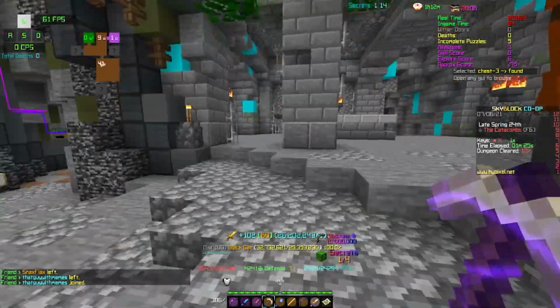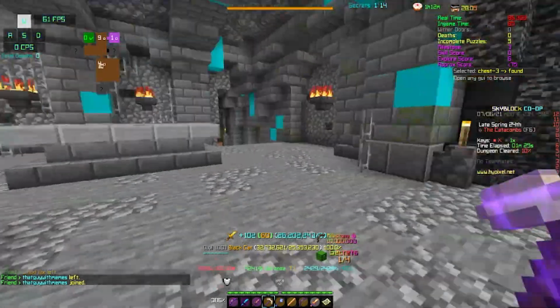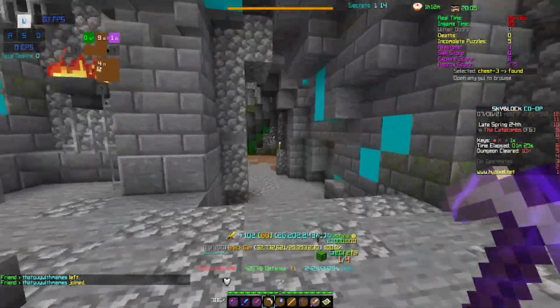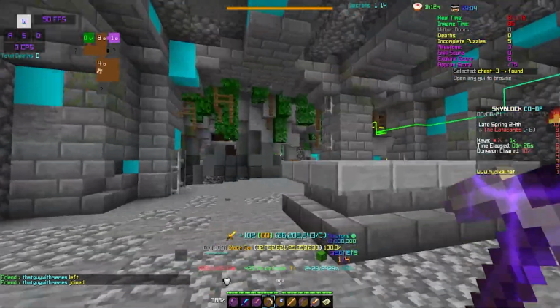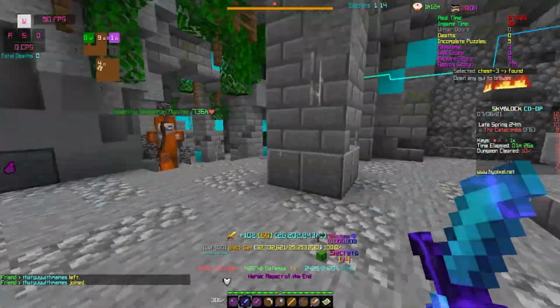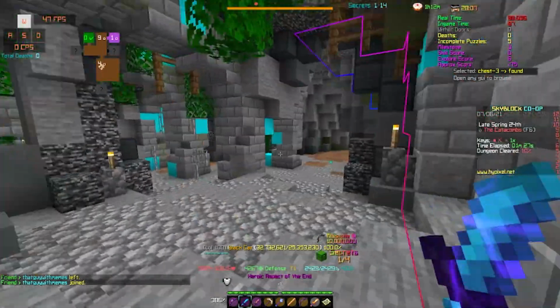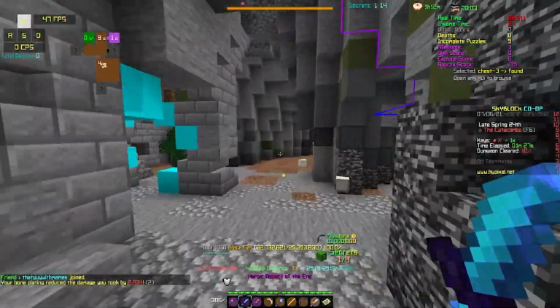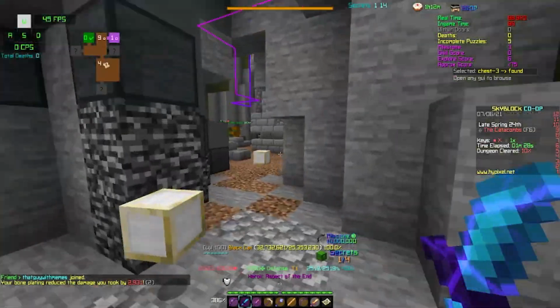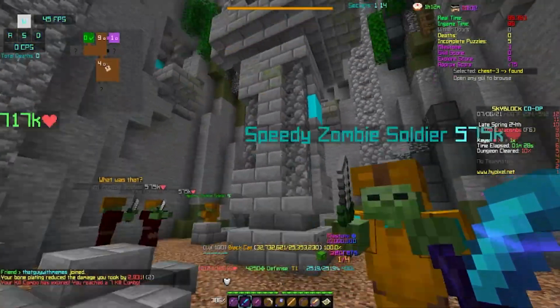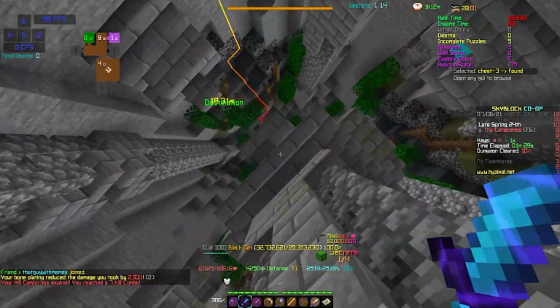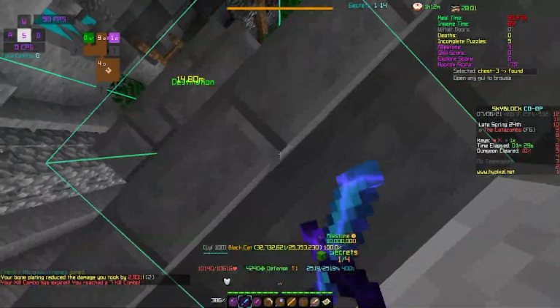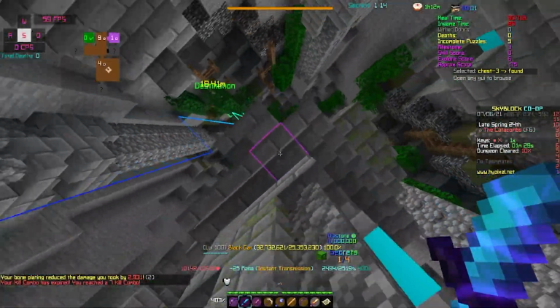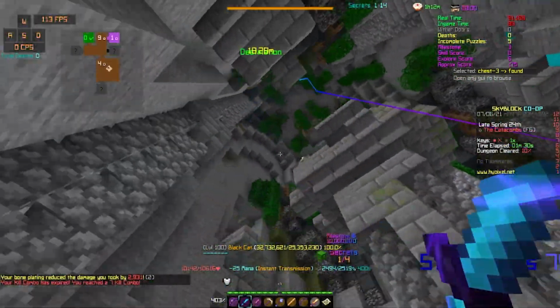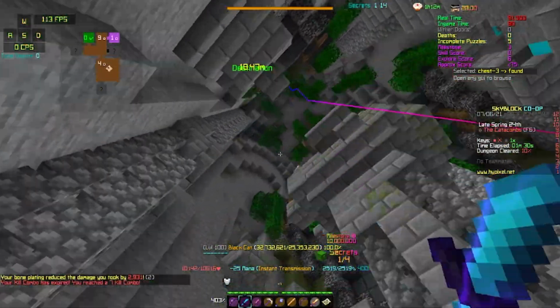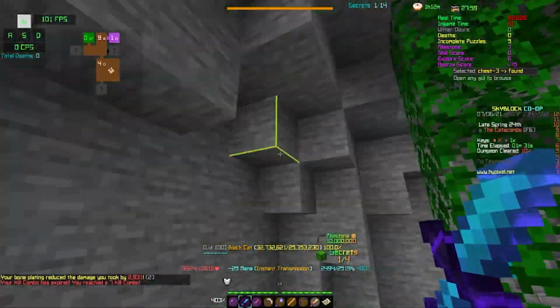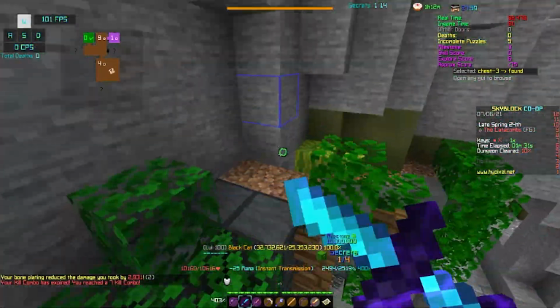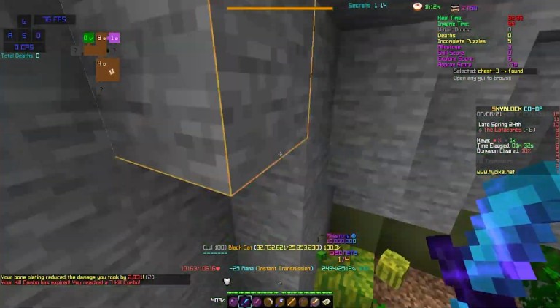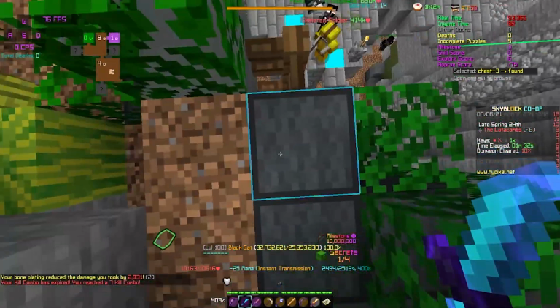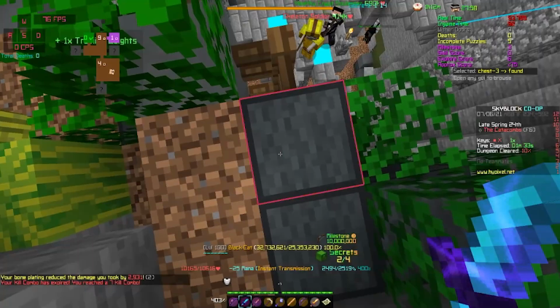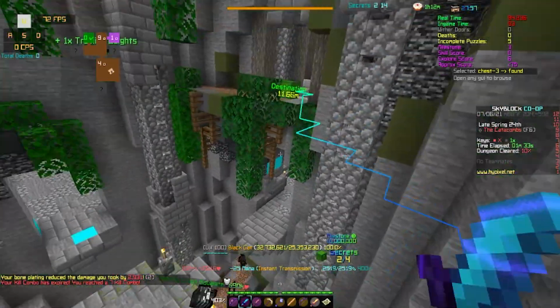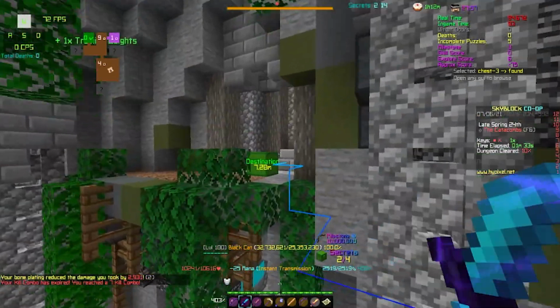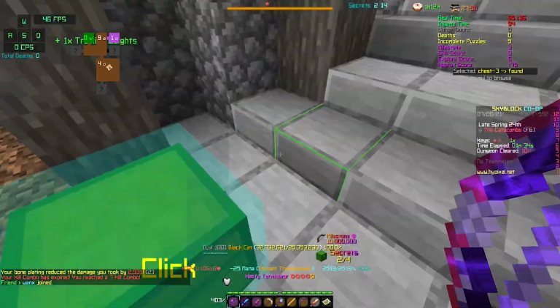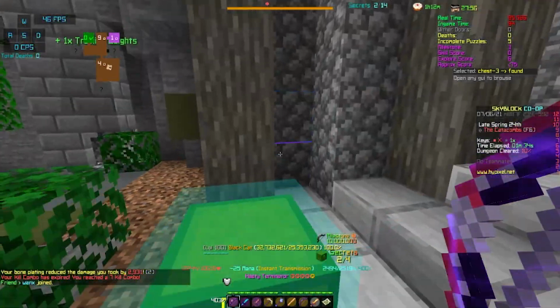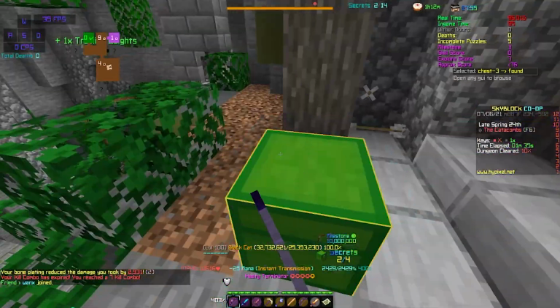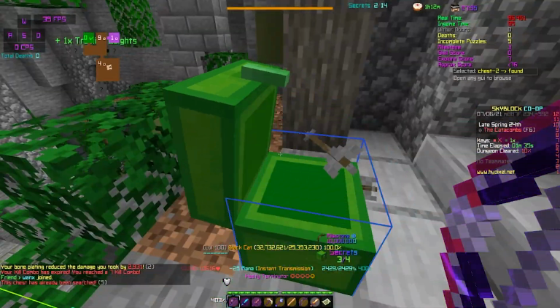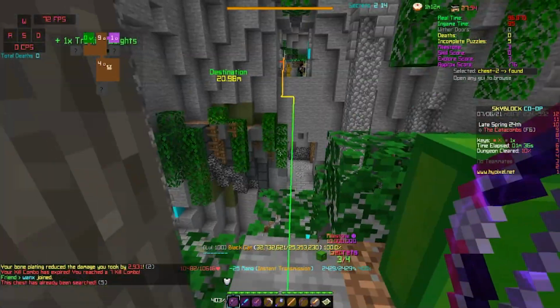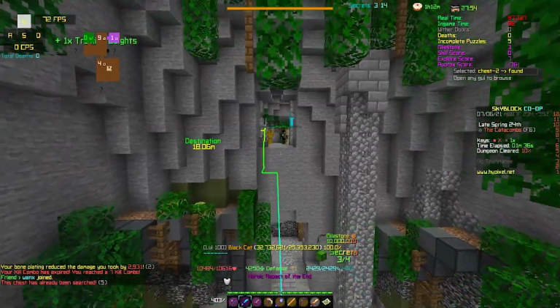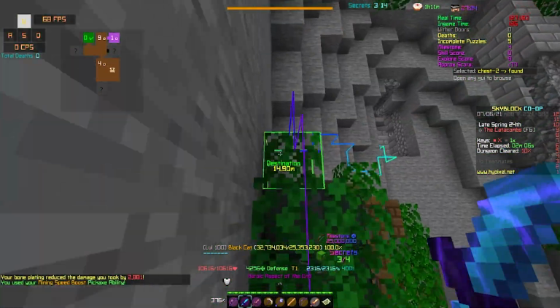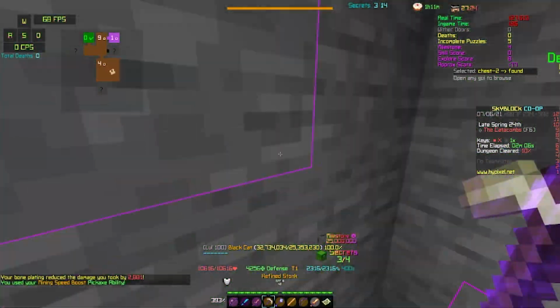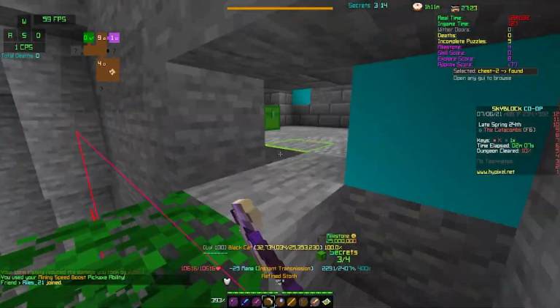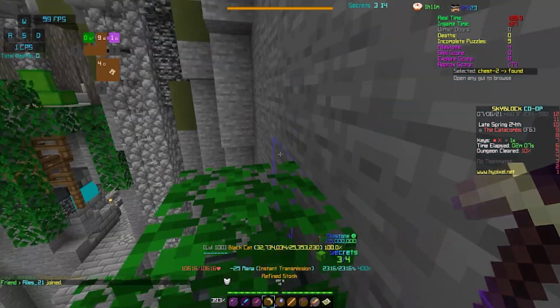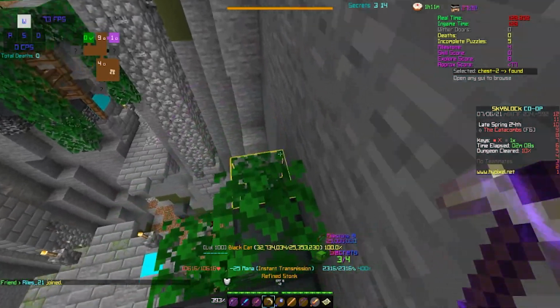For our first clip, we have Stairs. For this room, you can stonk through bits of the wall to get to the chest in two different places. Overall, this is a useful time saver.